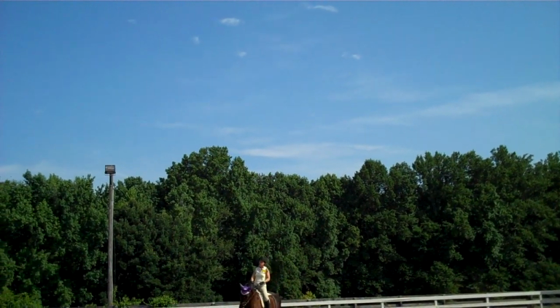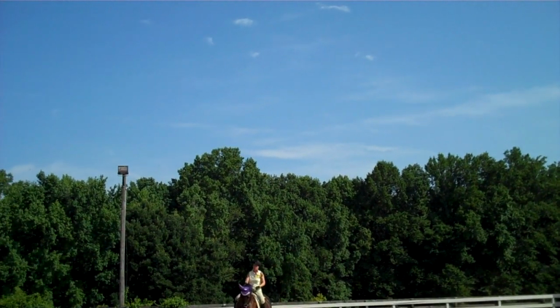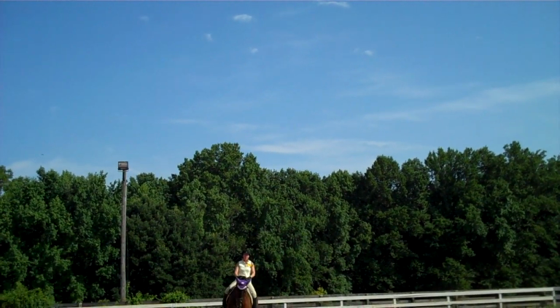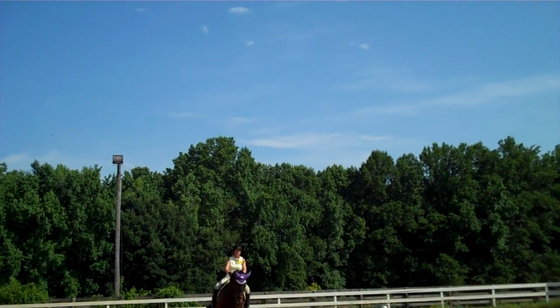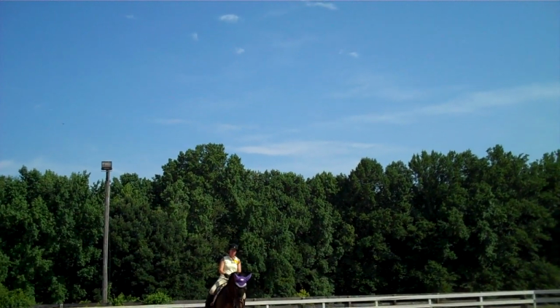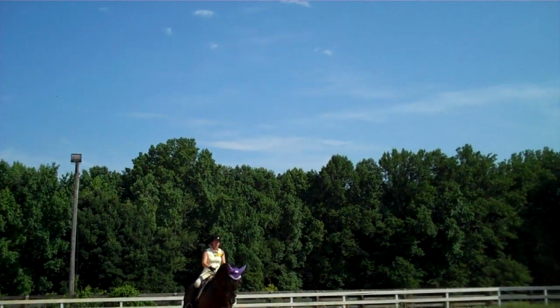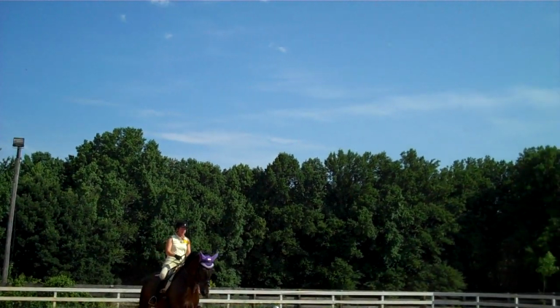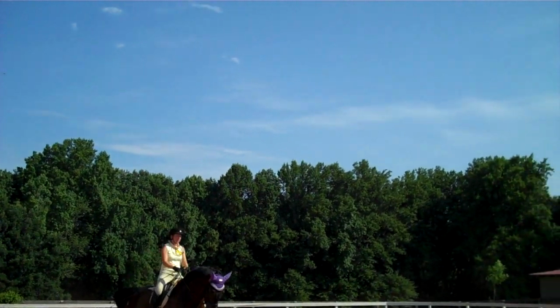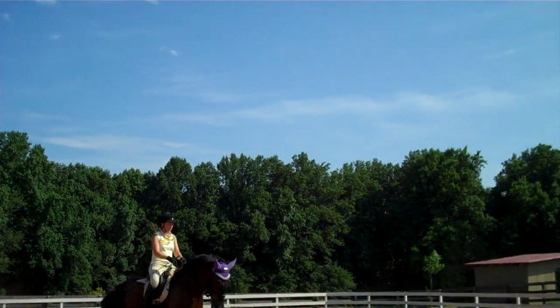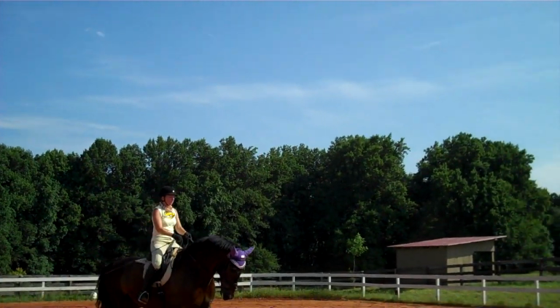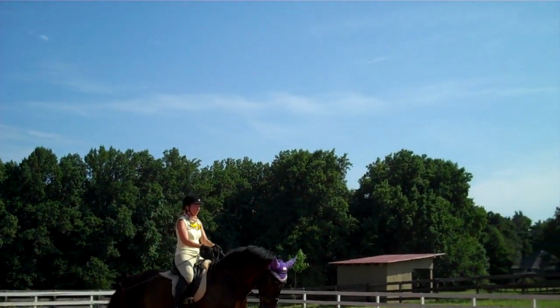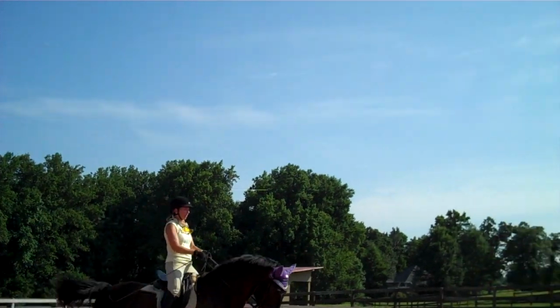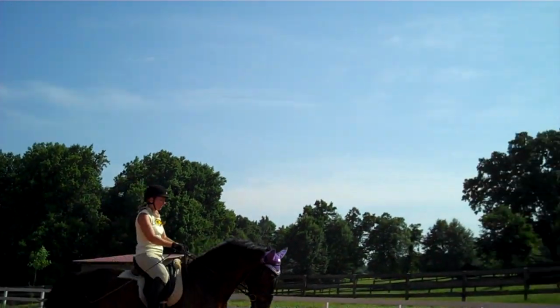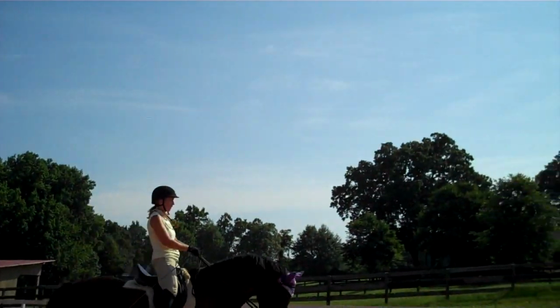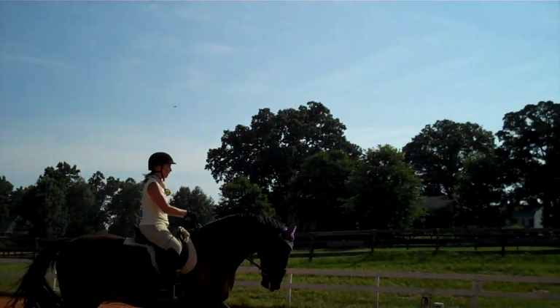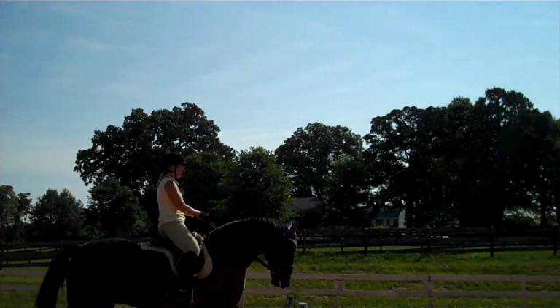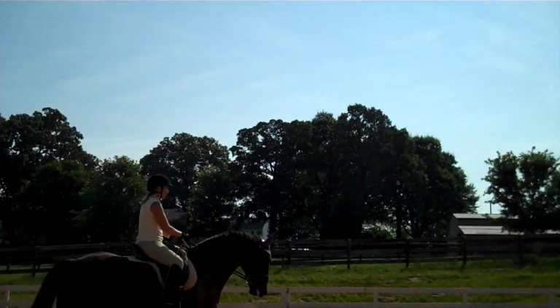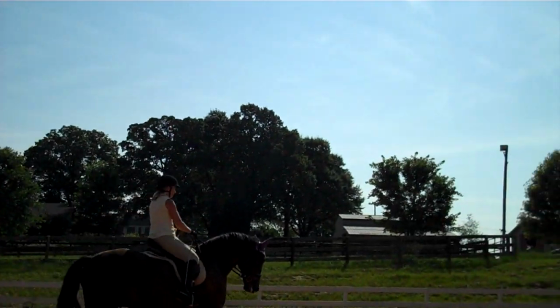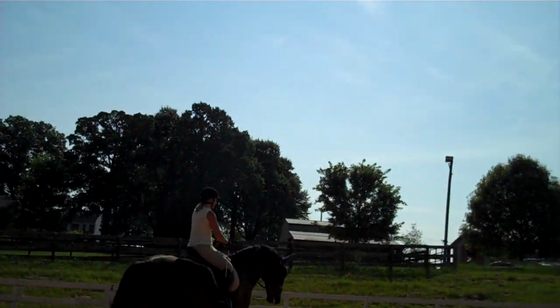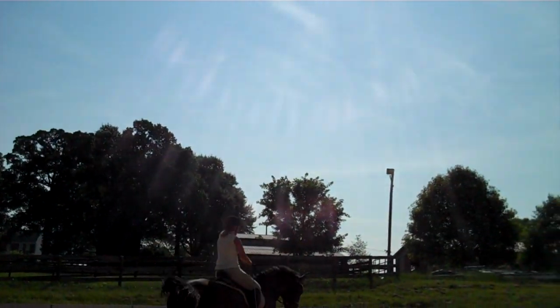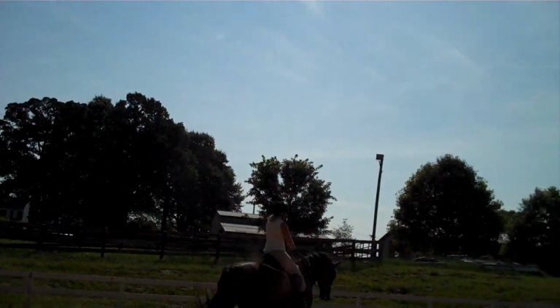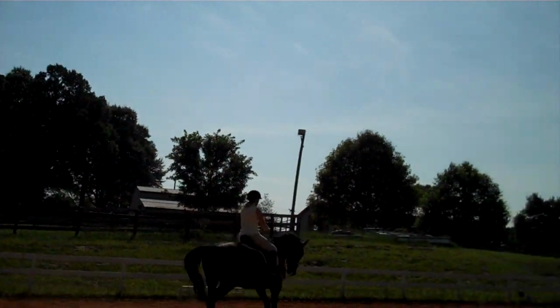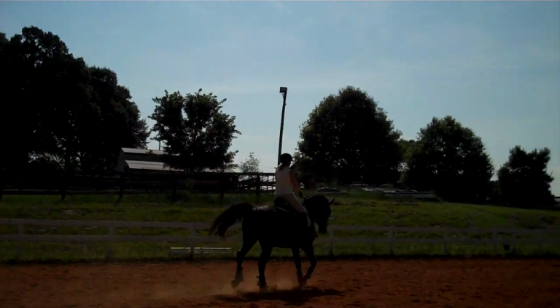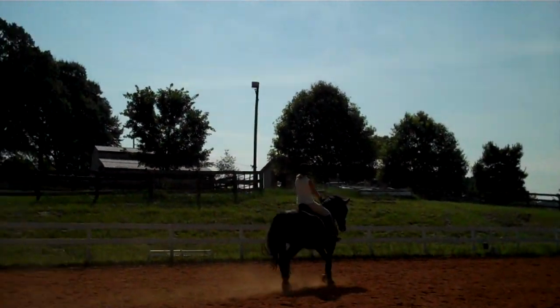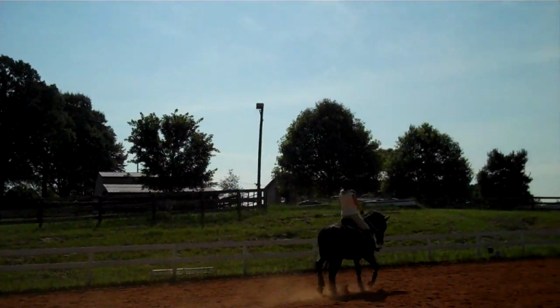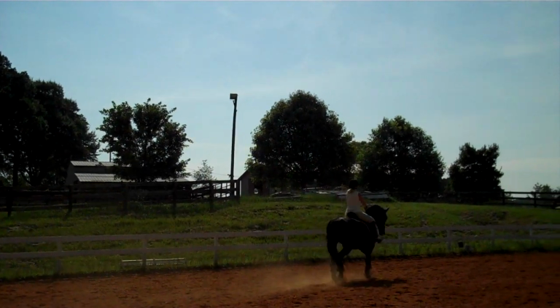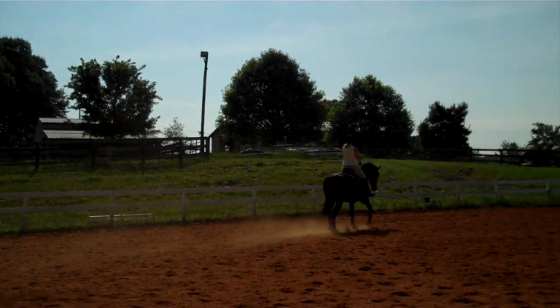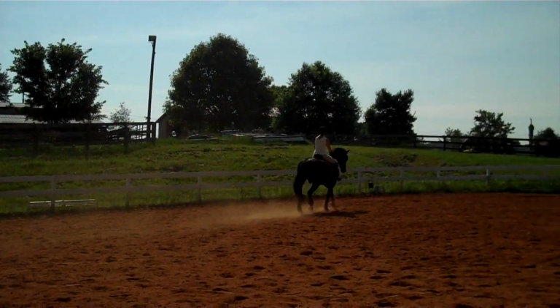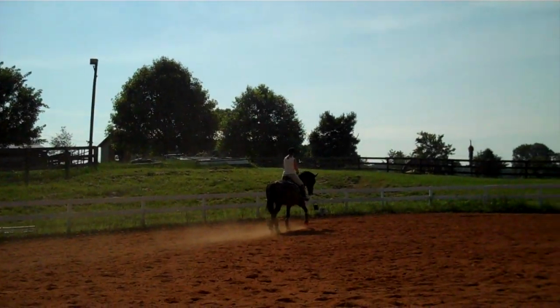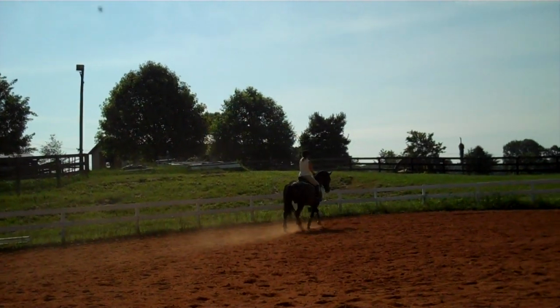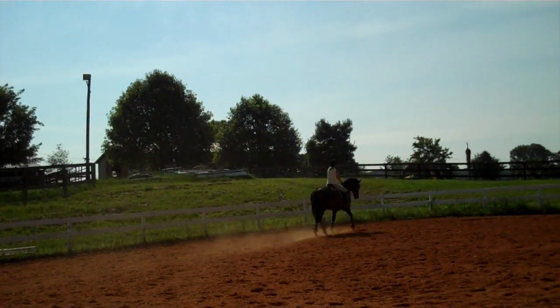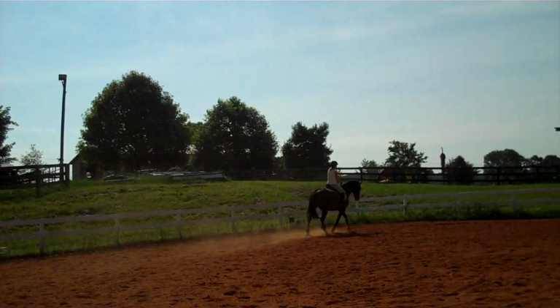Yeah, you can feel the difference now. He's getting a little more stretch into the front end now. That's our whole goal — to get him to use his back end more so that he can lift his front end even higher.